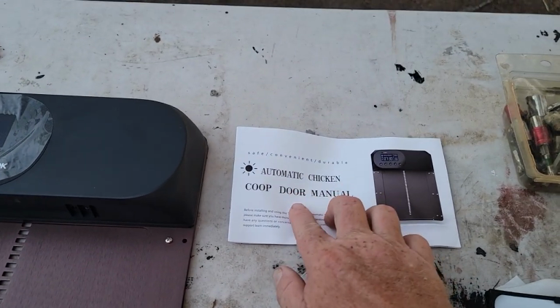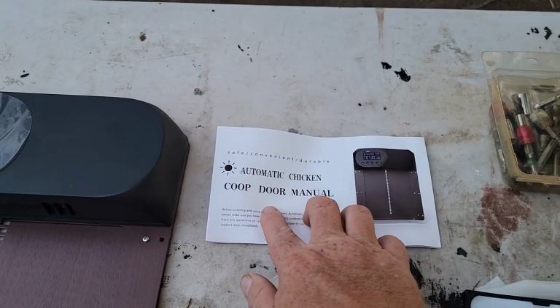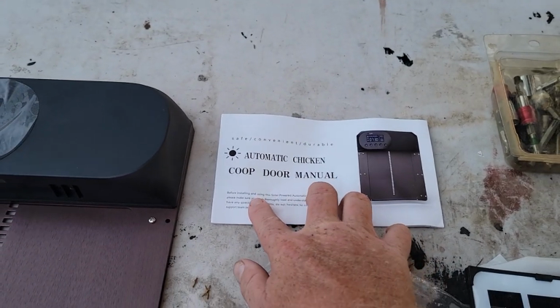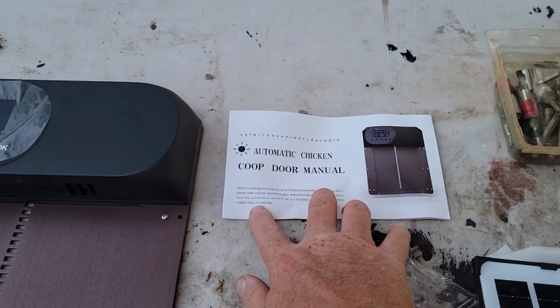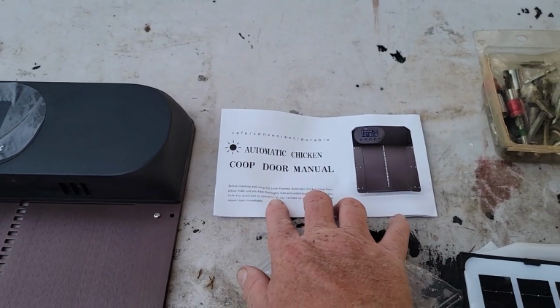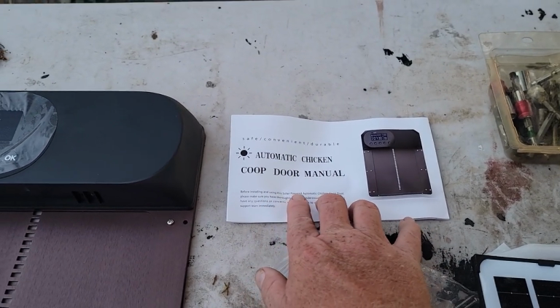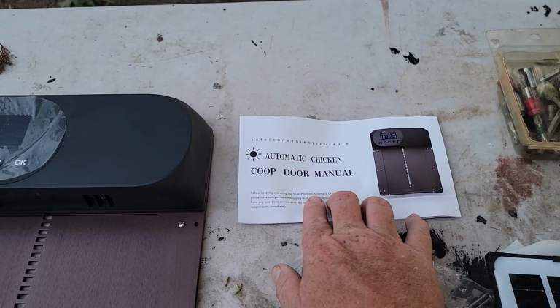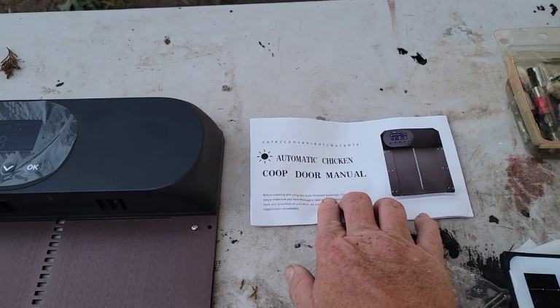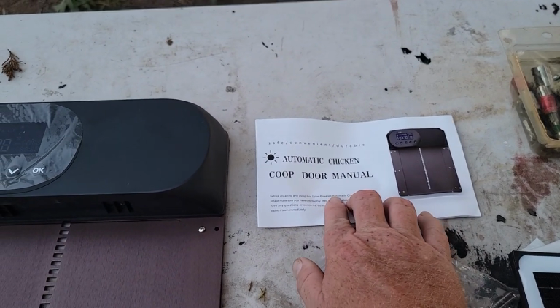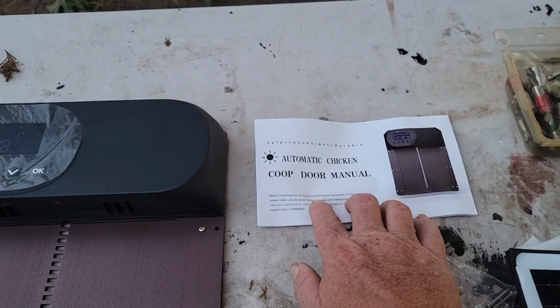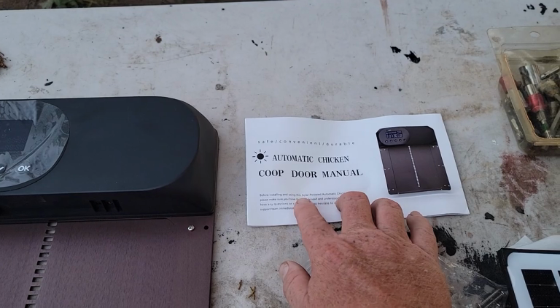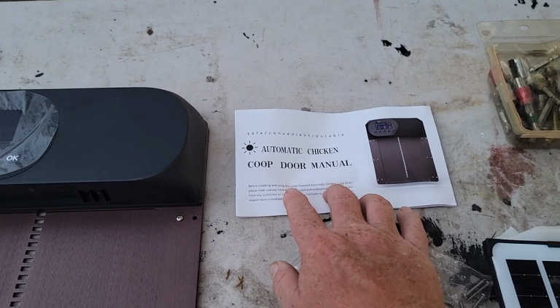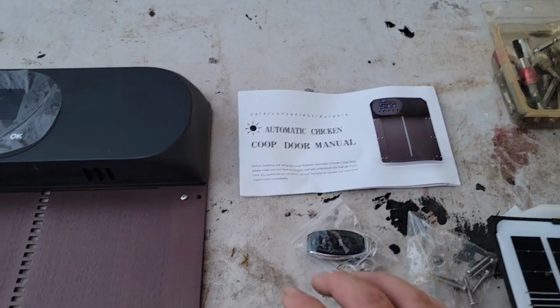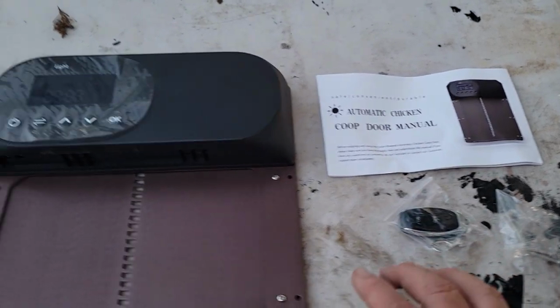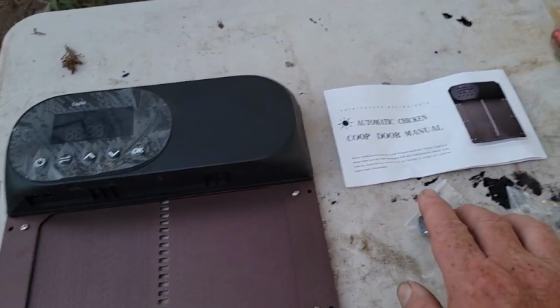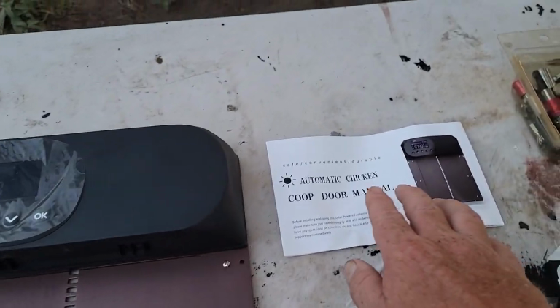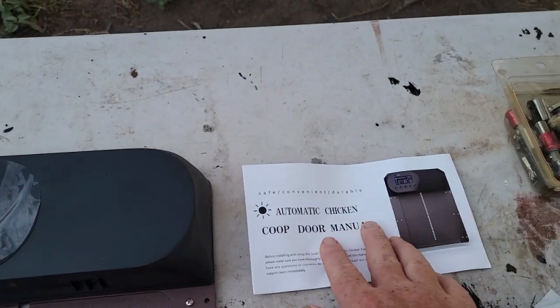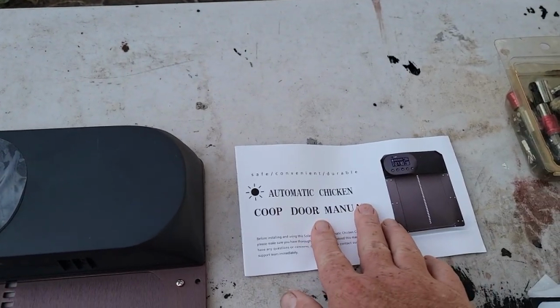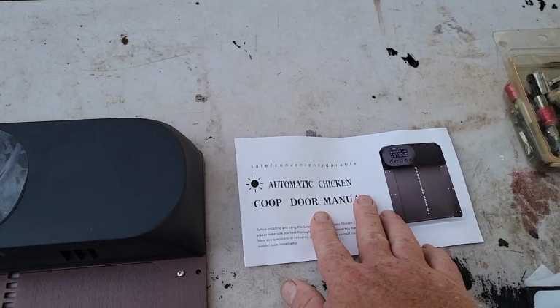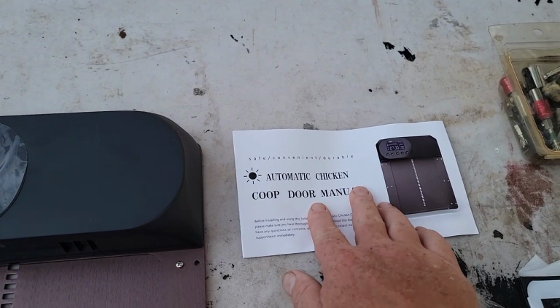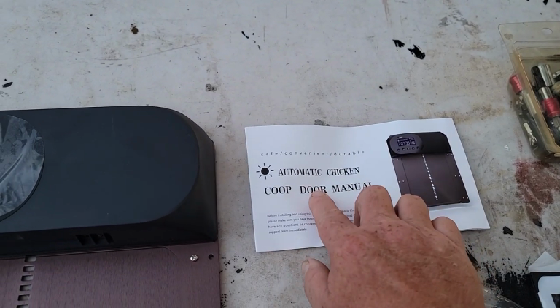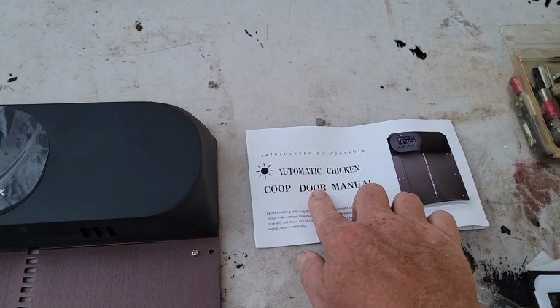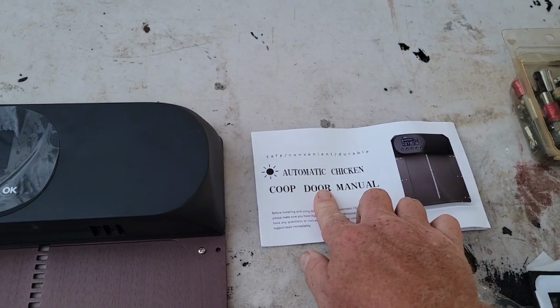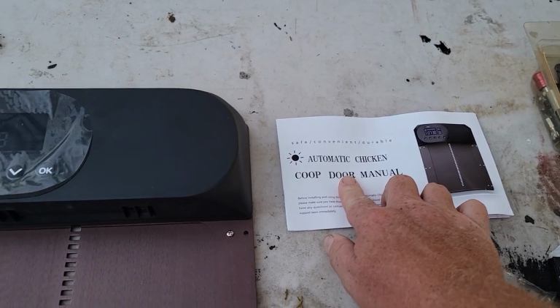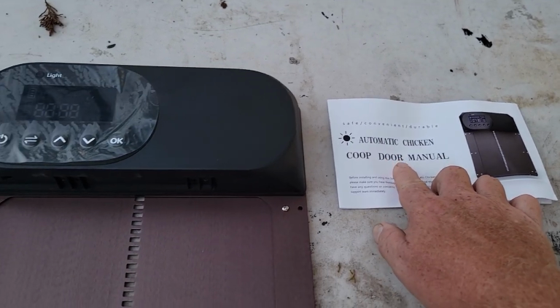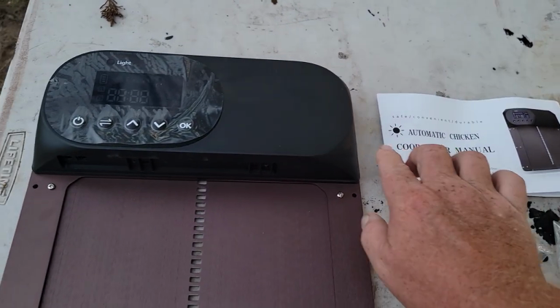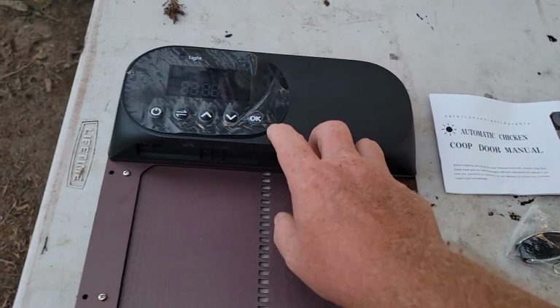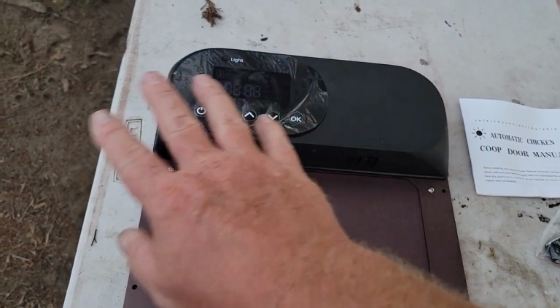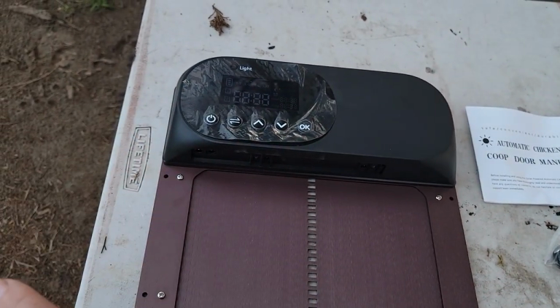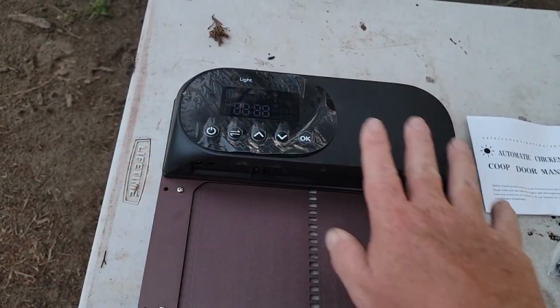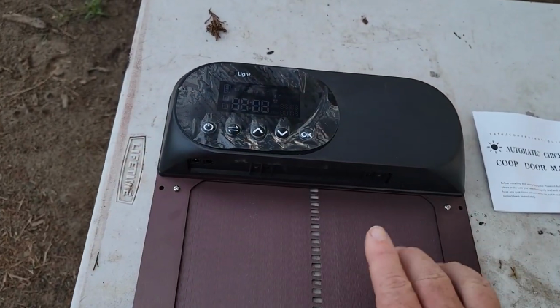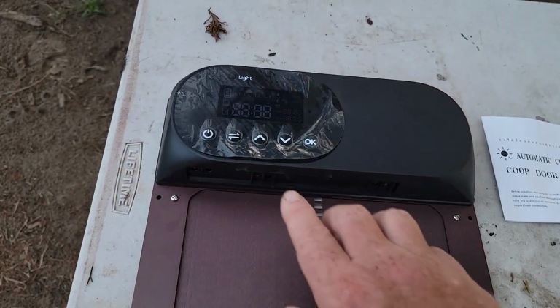I bought this on Amazon — didn't look for anything other than something with a high rating. It had a QR code, I watched a video, and in 1.5 minutes they showed me everything about this.